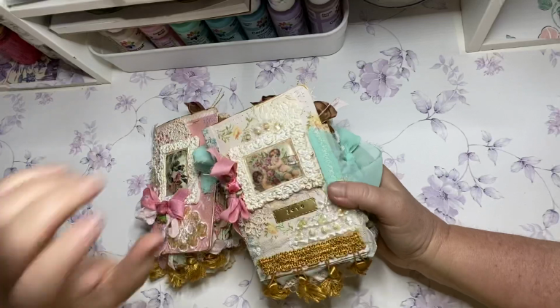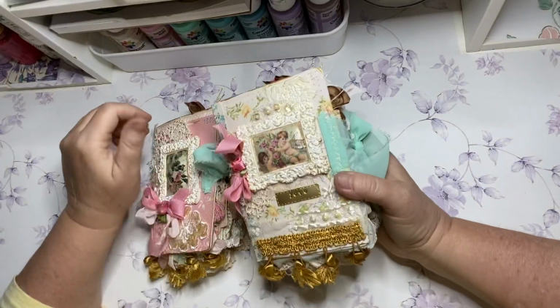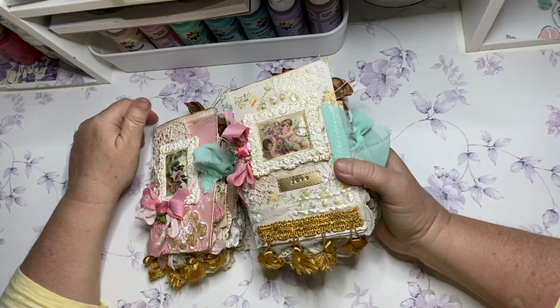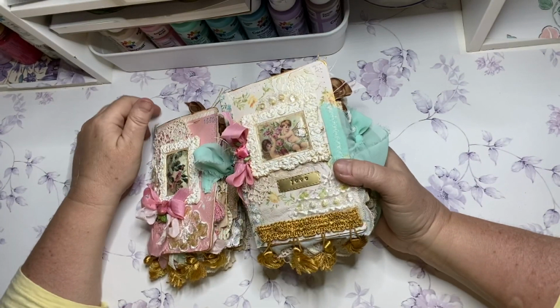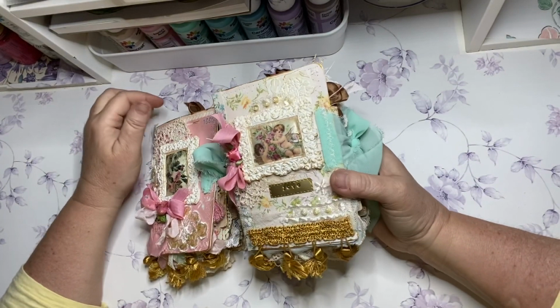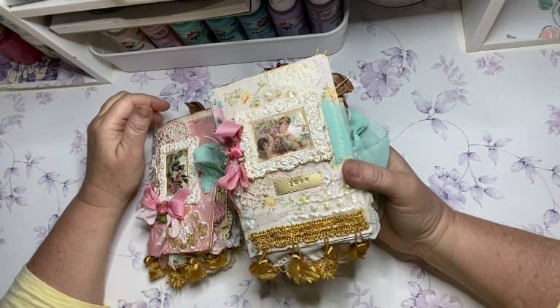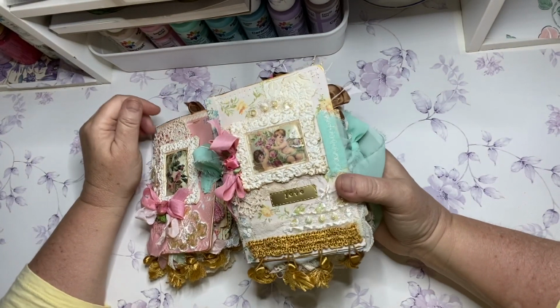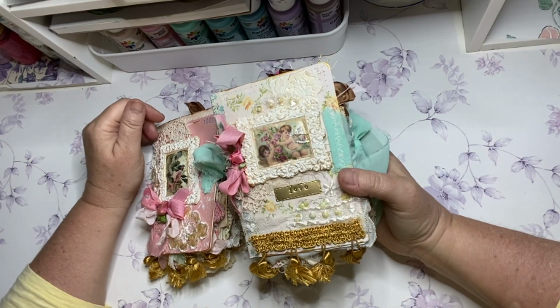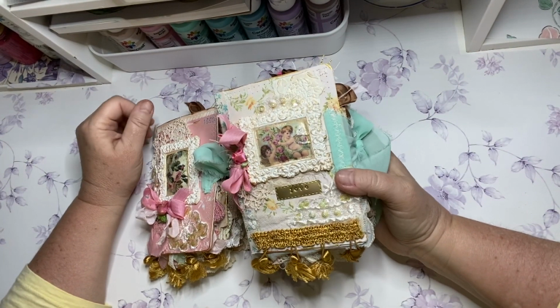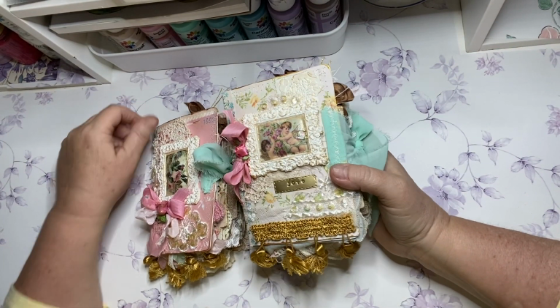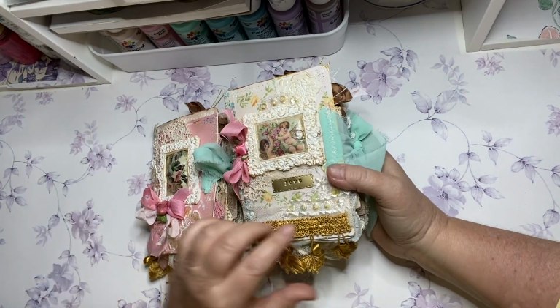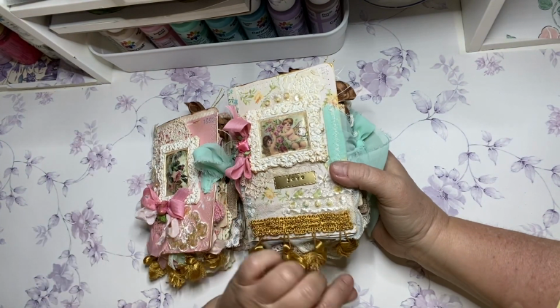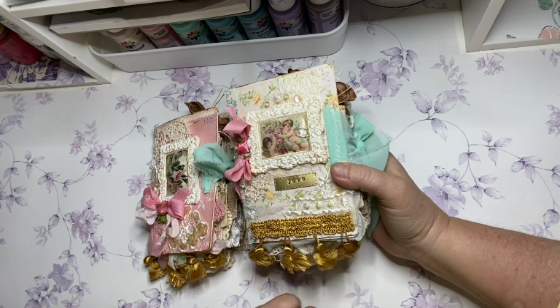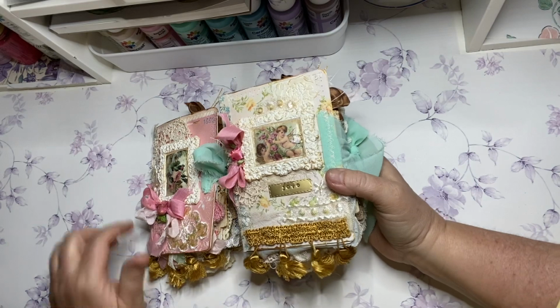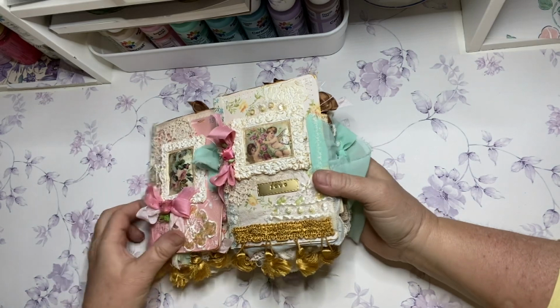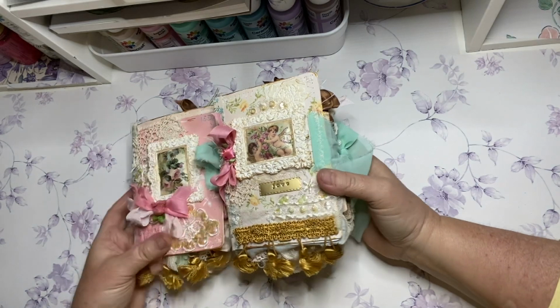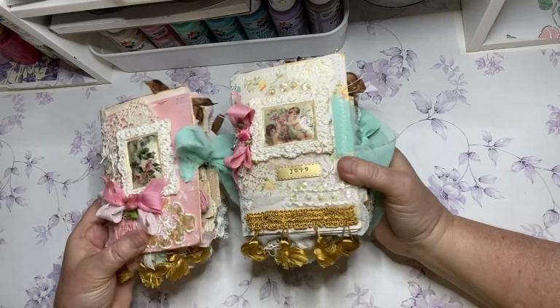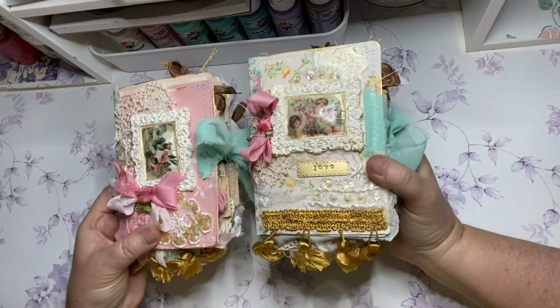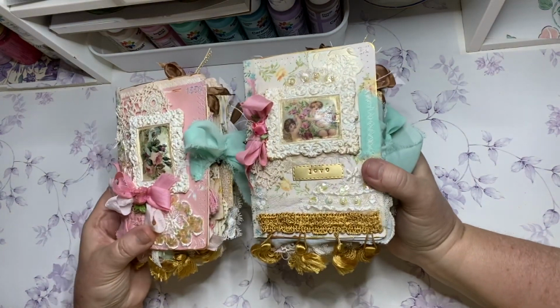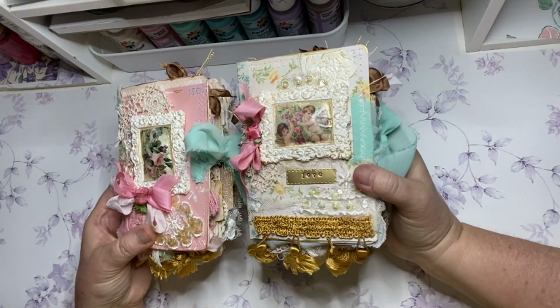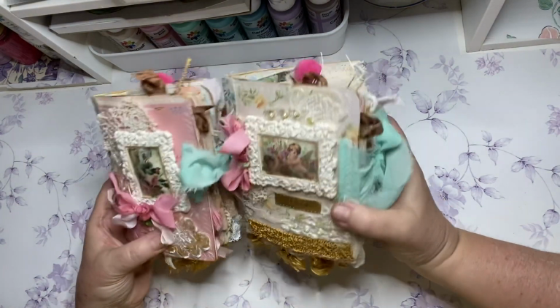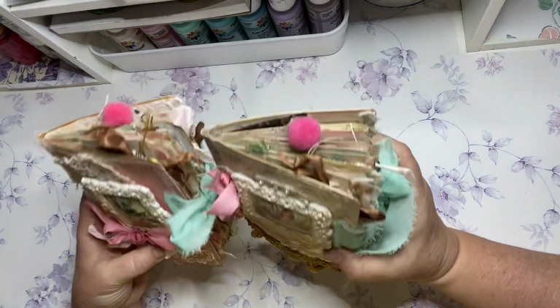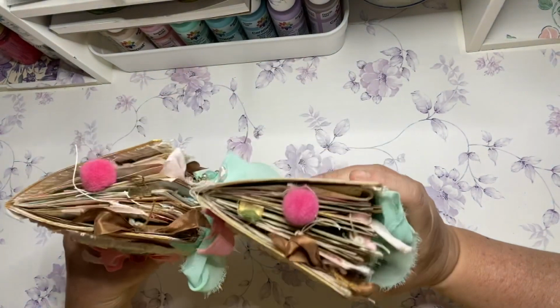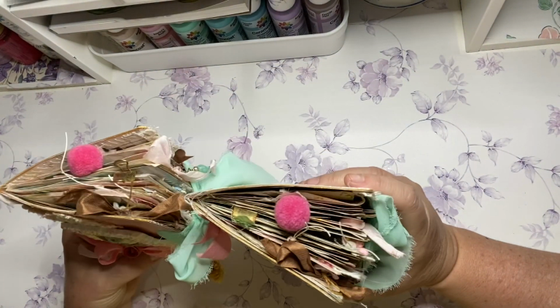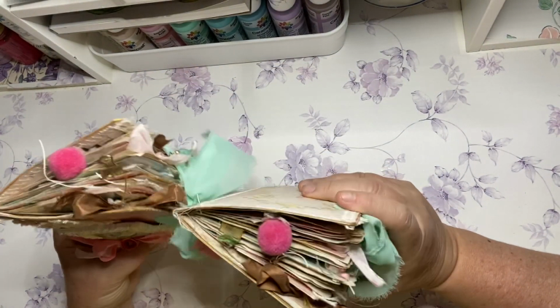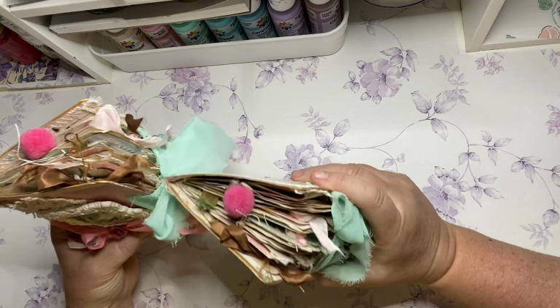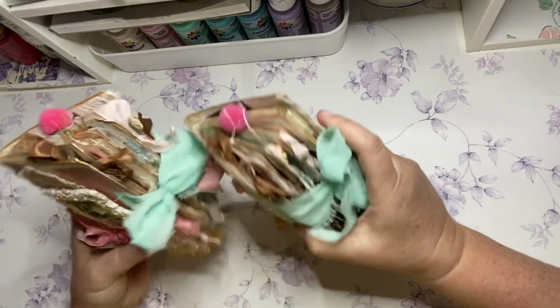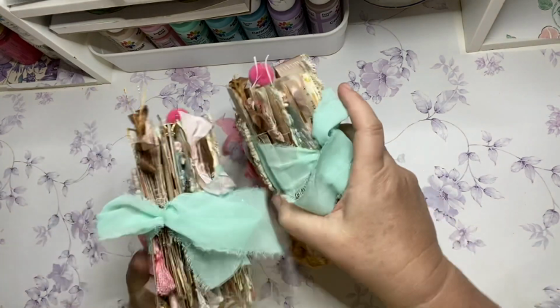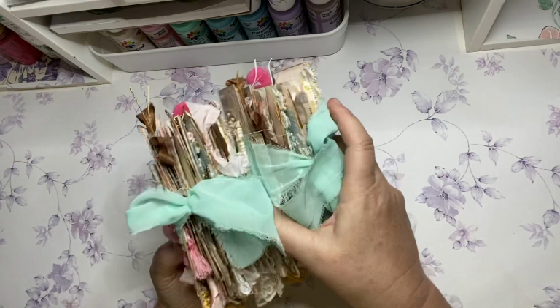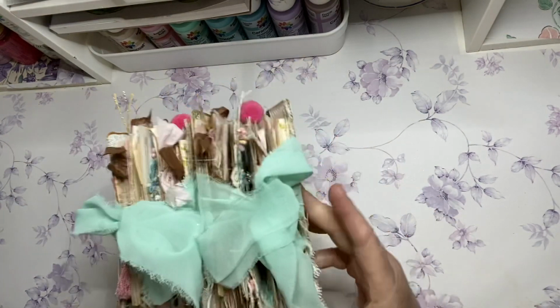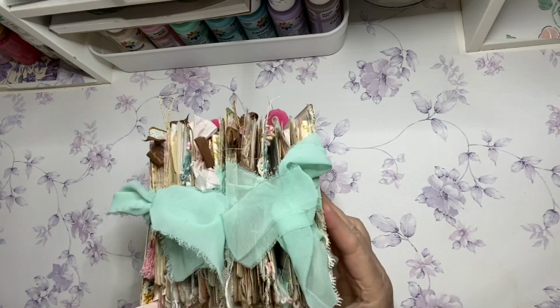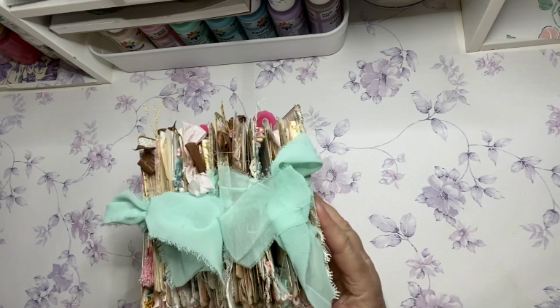Hello everyone, welcome to my YouTube channel. This is Maria from Under the Night Moon and I'm so excited to finally show you these two gorgeous little books I made. Oh my gosh, I love these books so, so much.